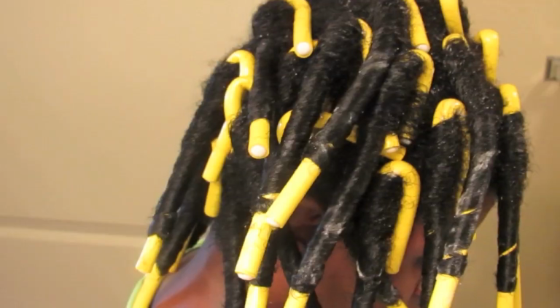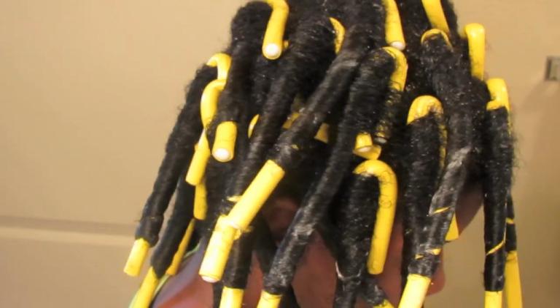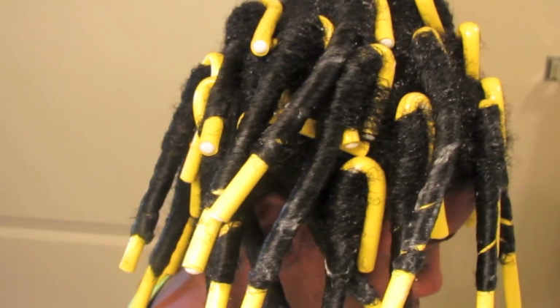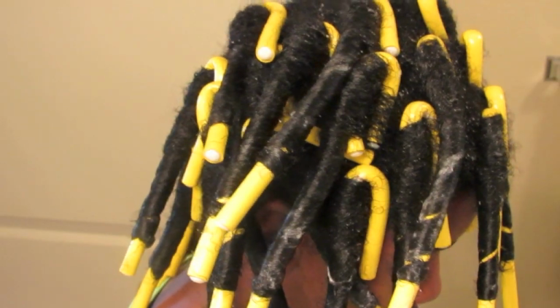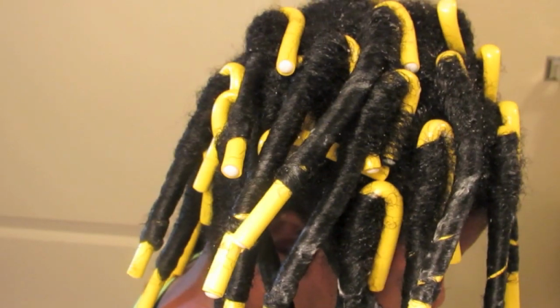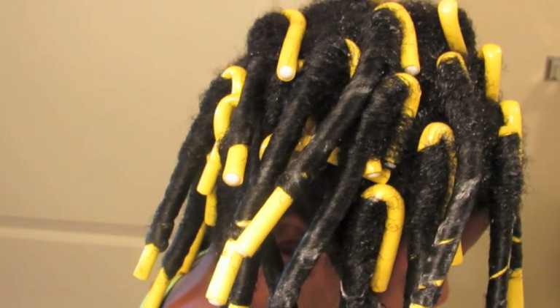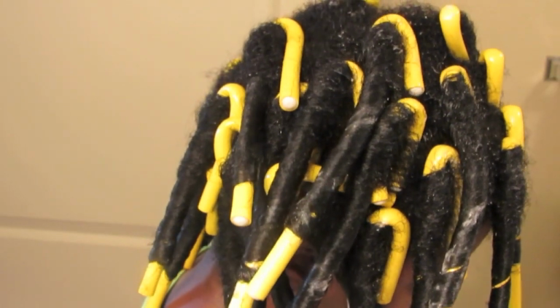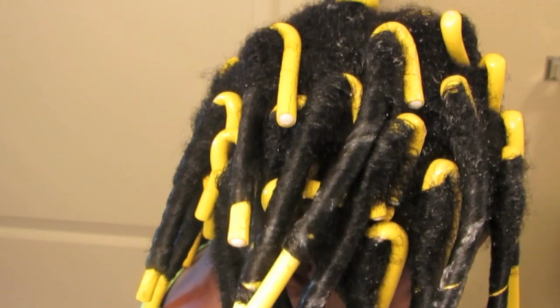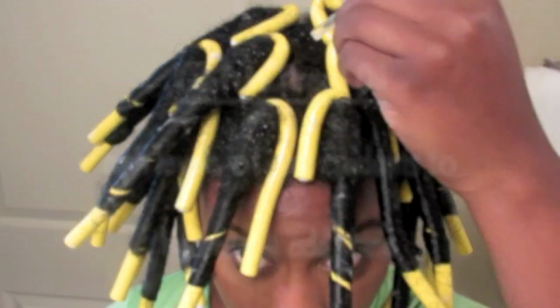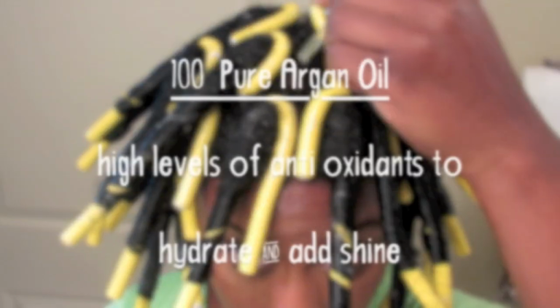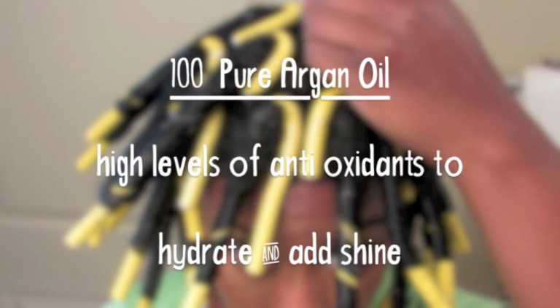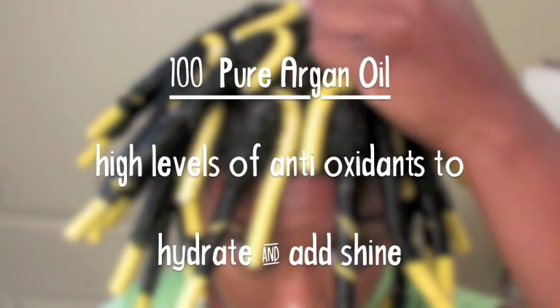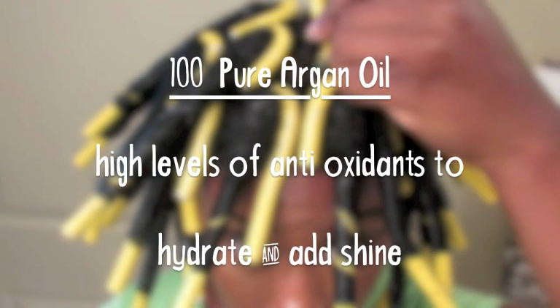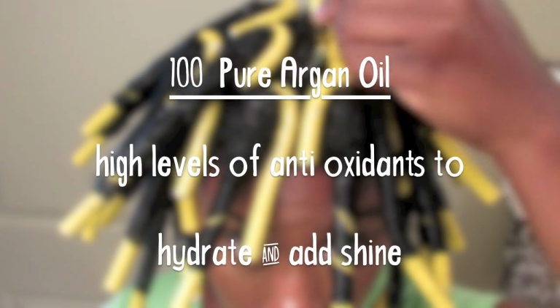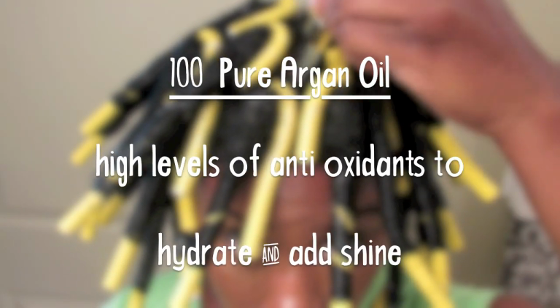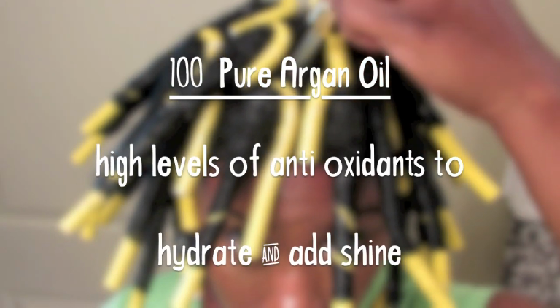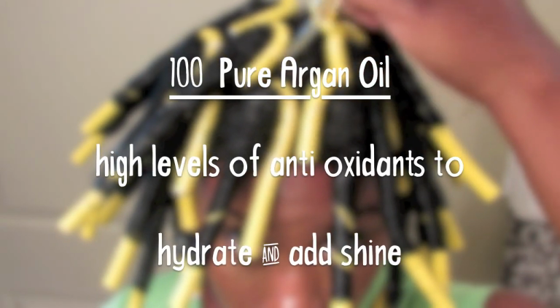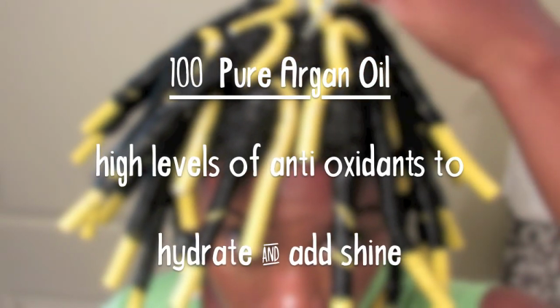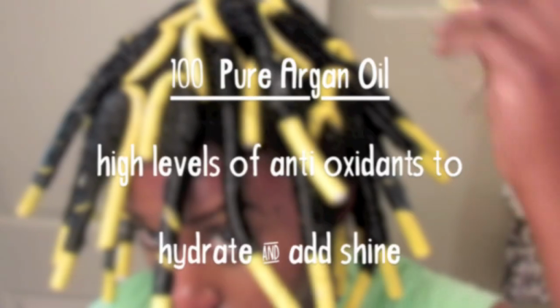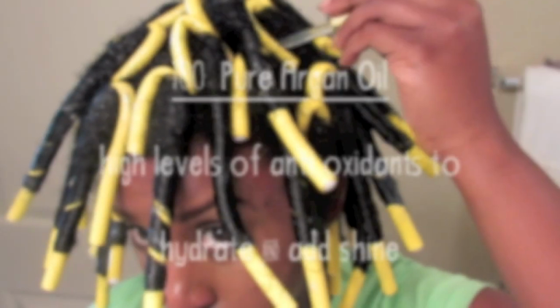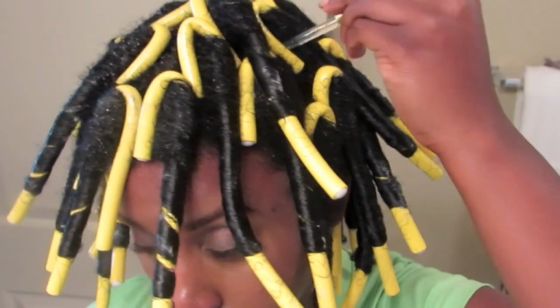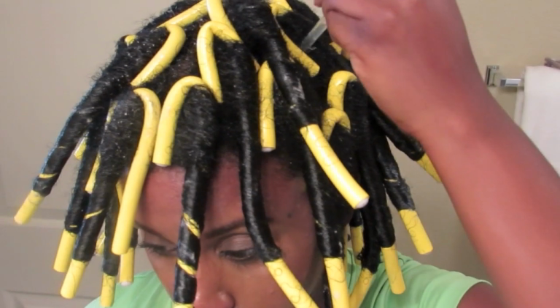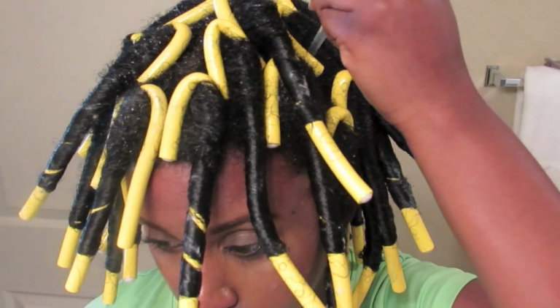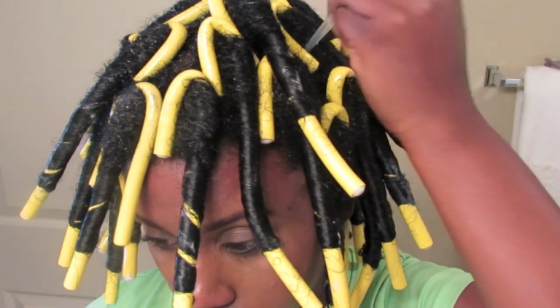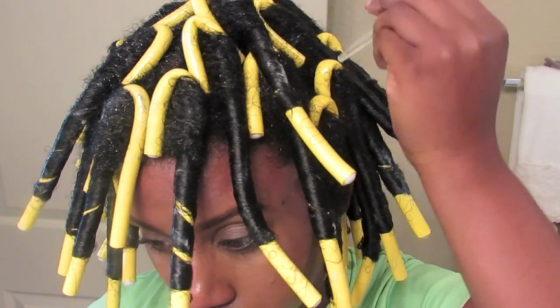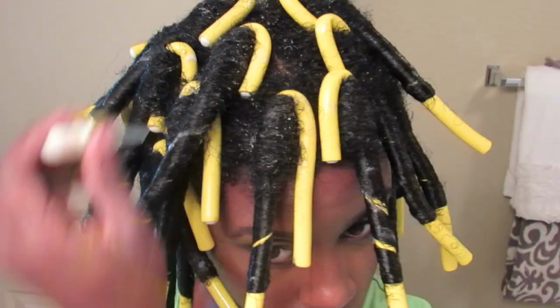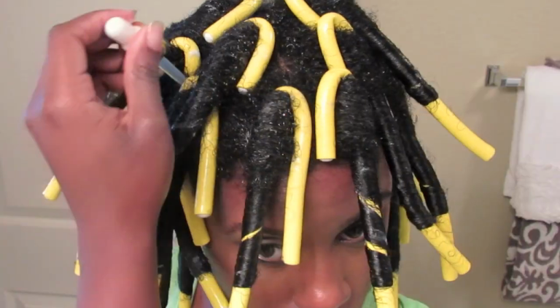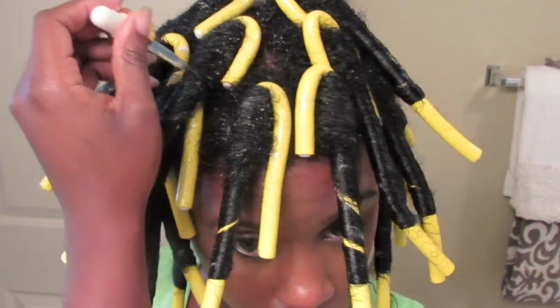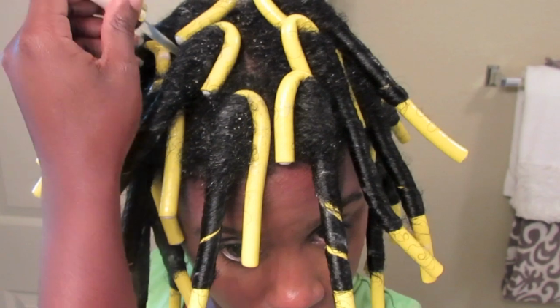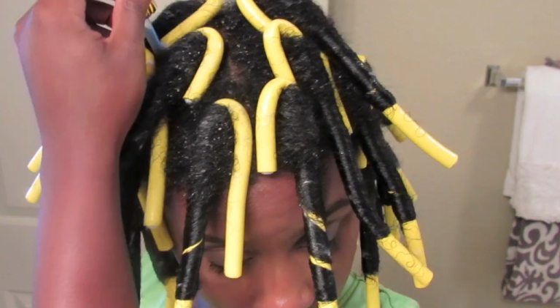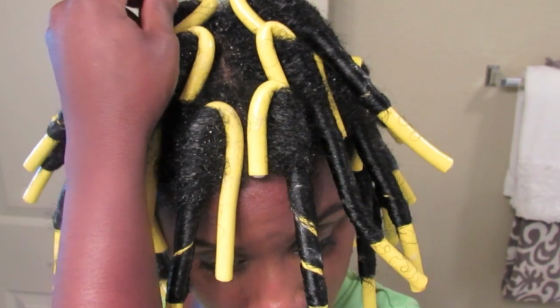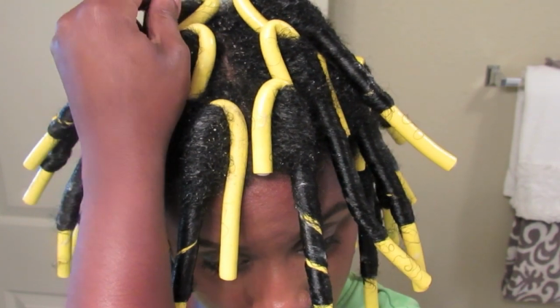Once I'm done, I'm going to add the 100% pure argan oil, which hydrates and adds shine to the scalp of my head.